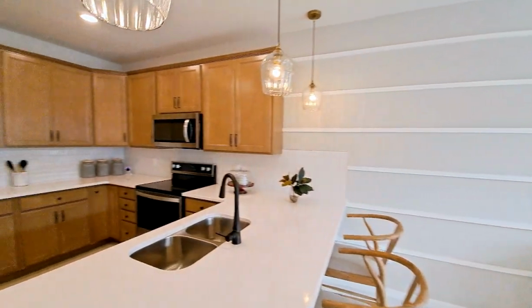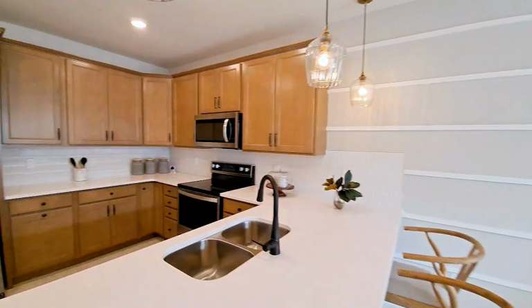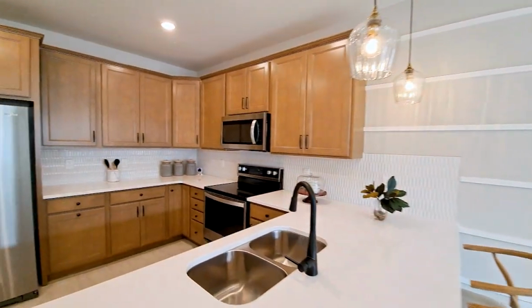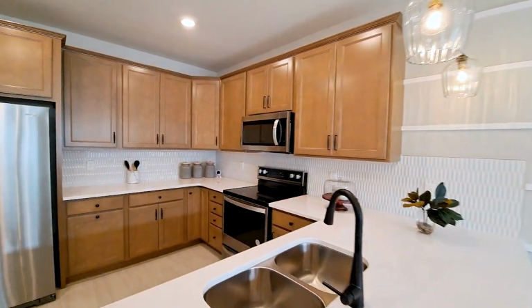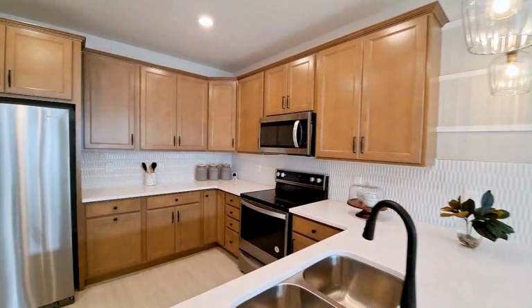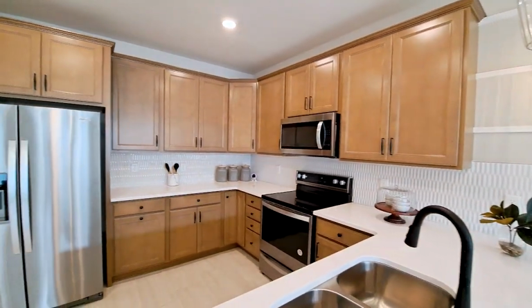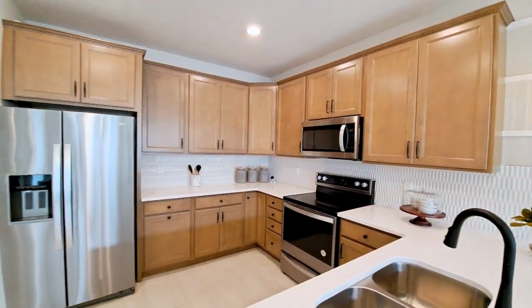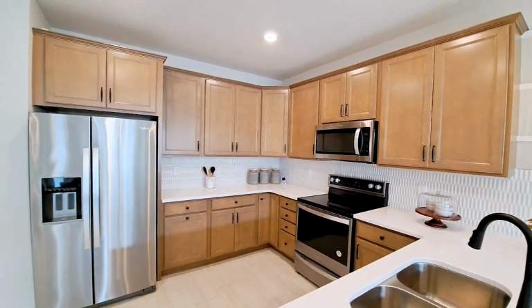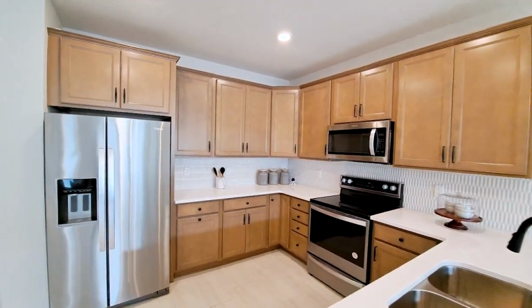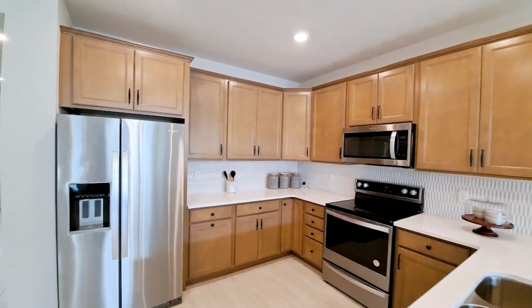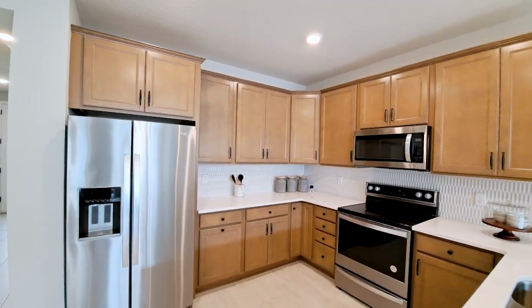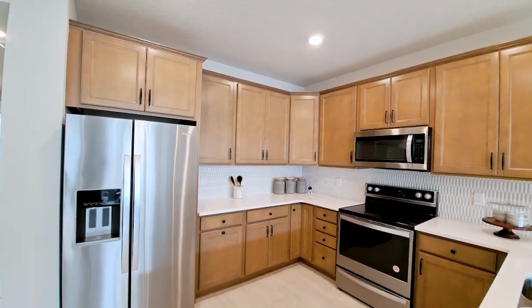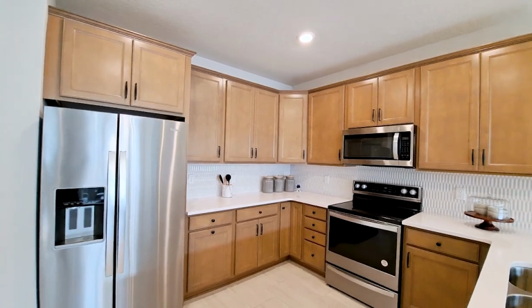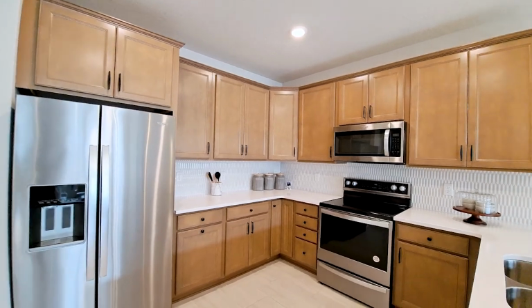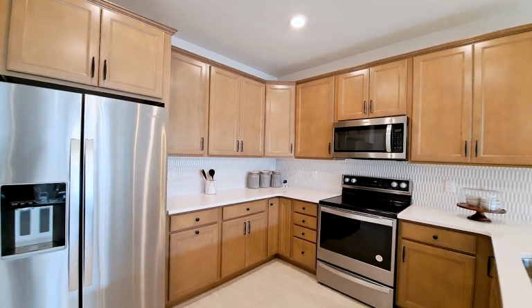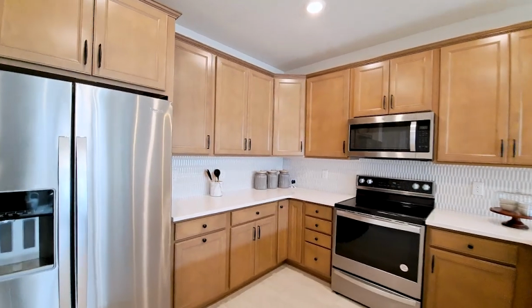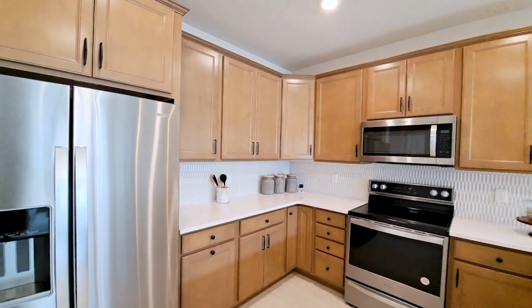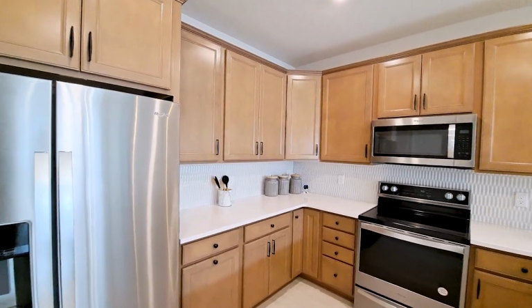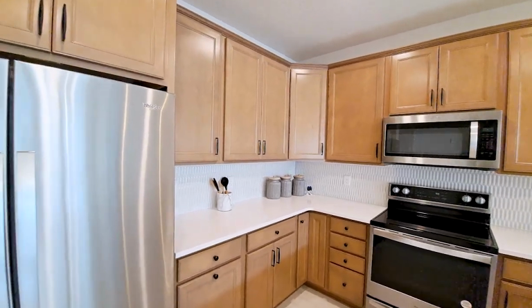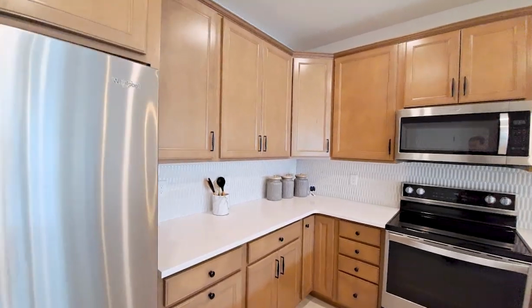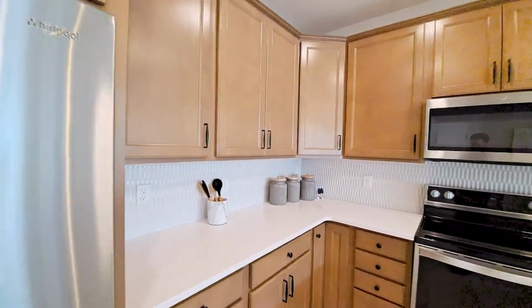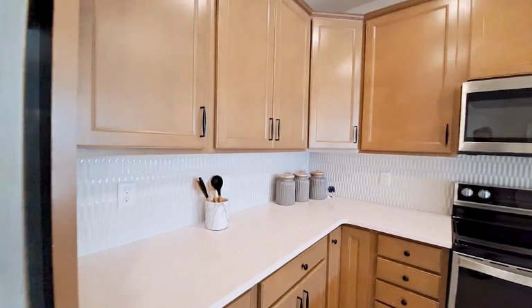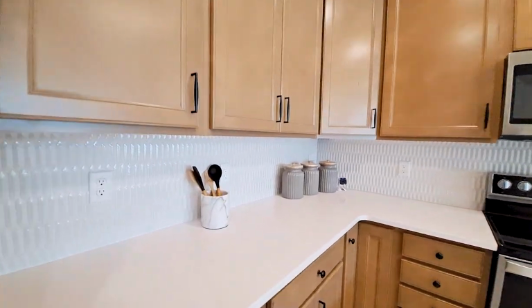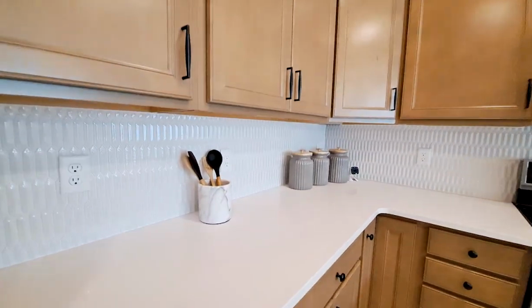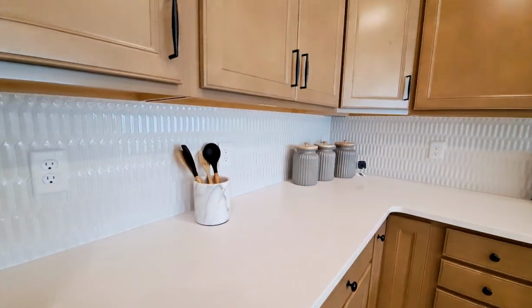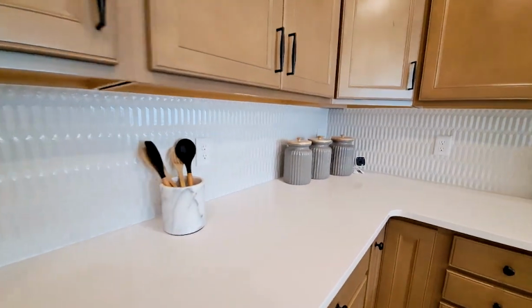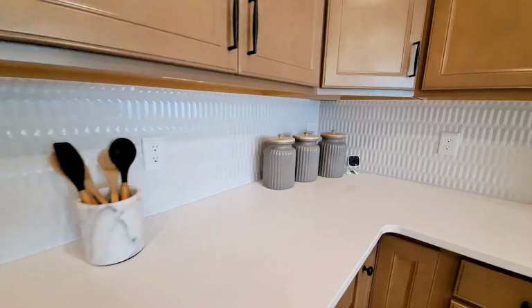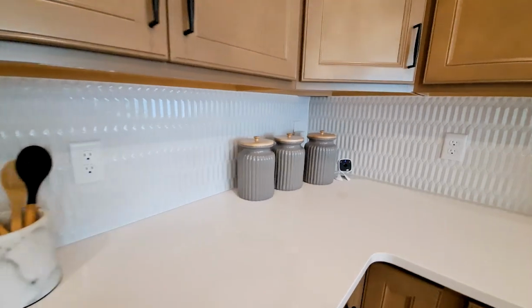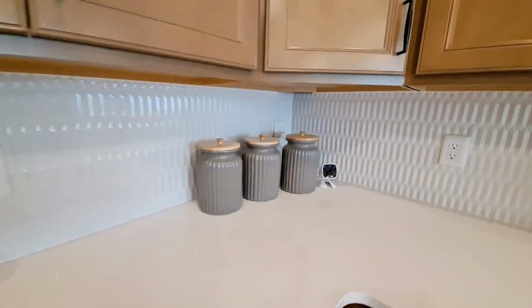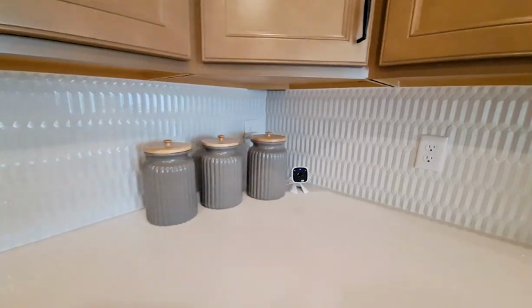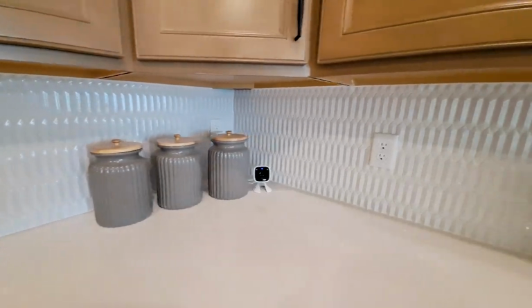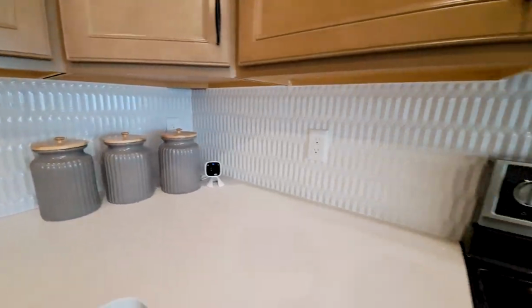I'm actually kind of digging that warm tone on the wood for this. With the white in the floors it looks really nice. The backsplash is really setting it off.